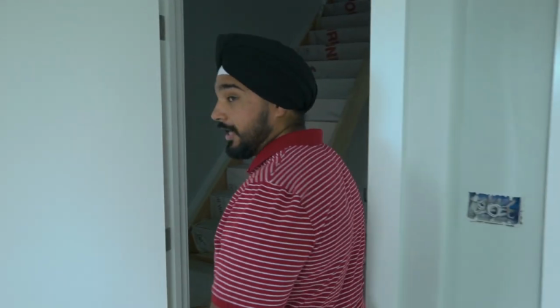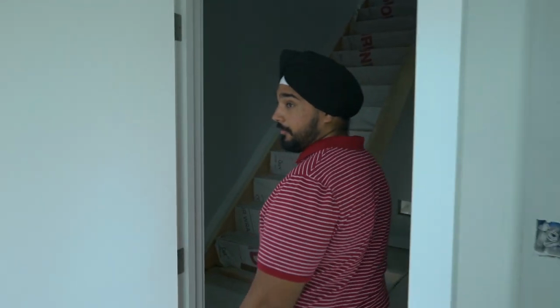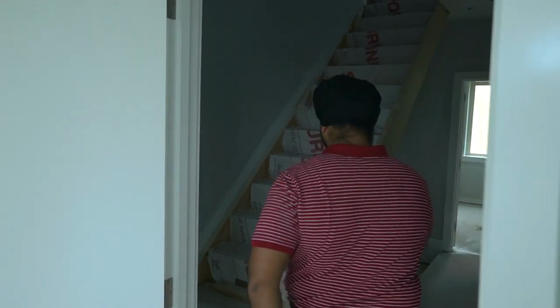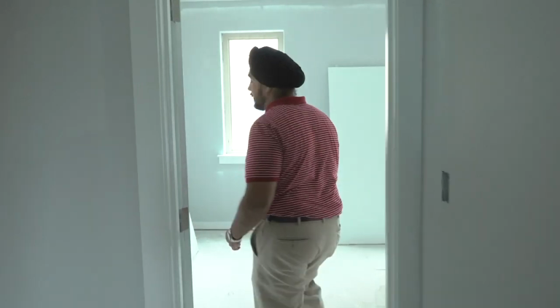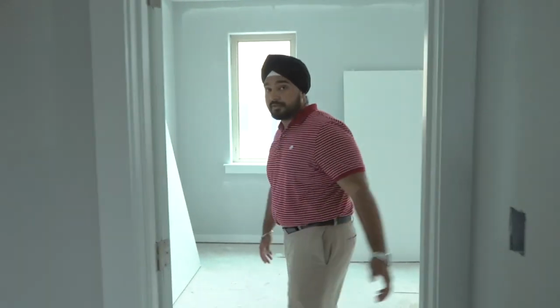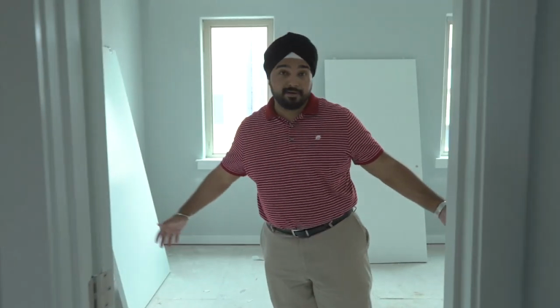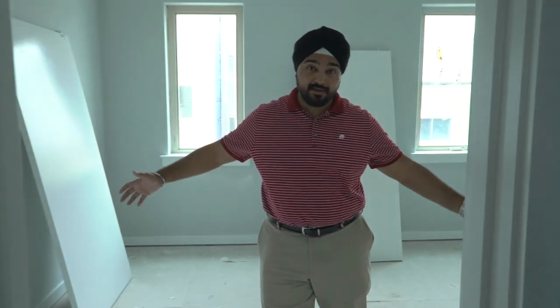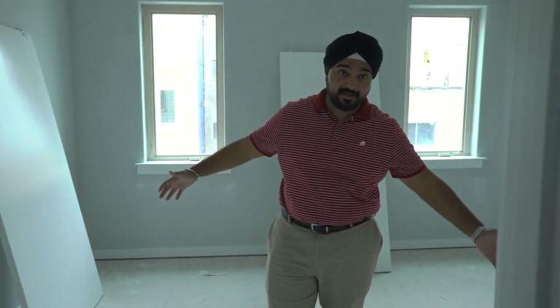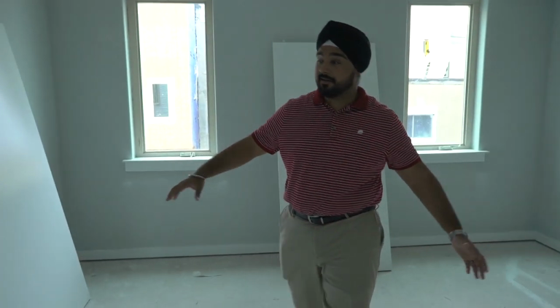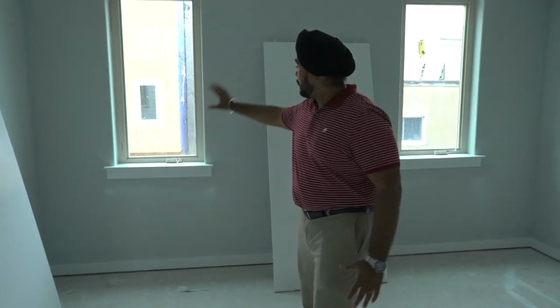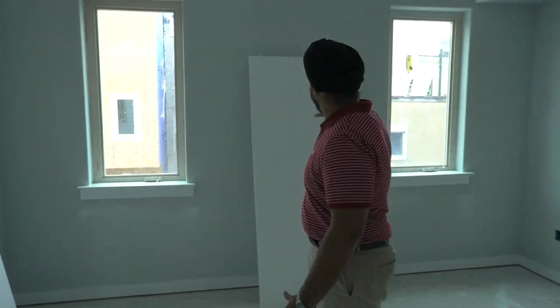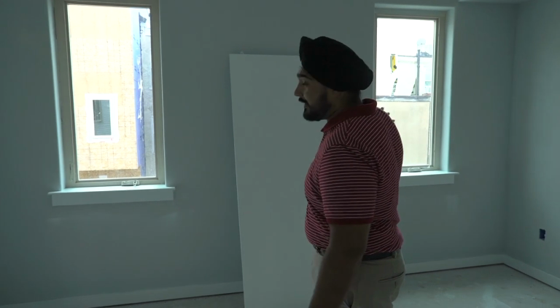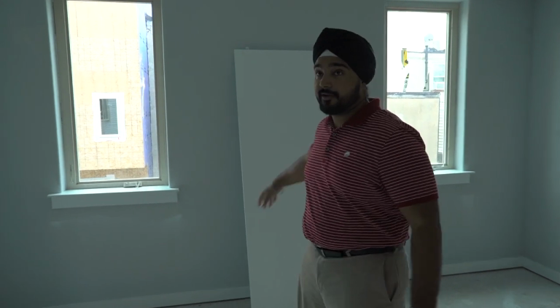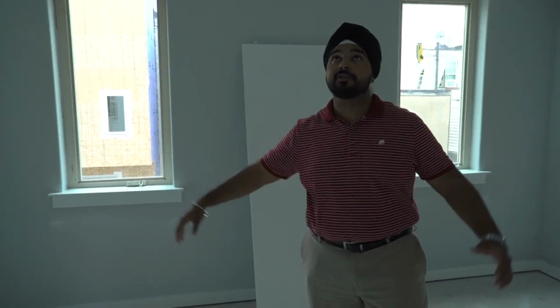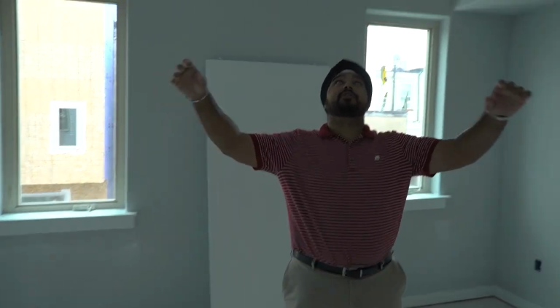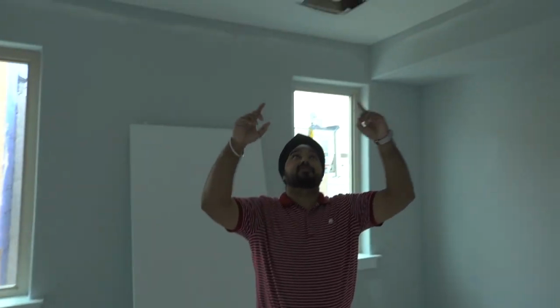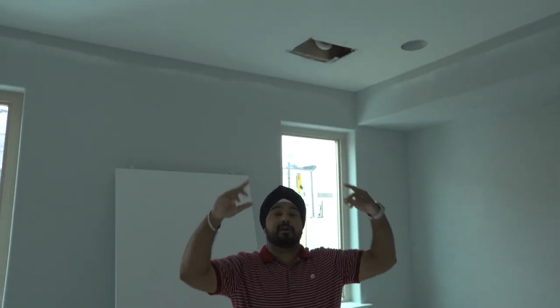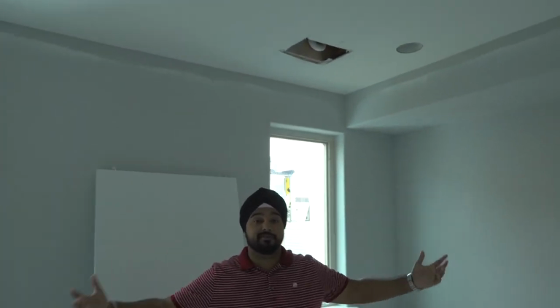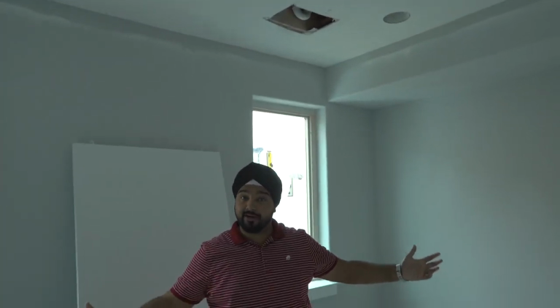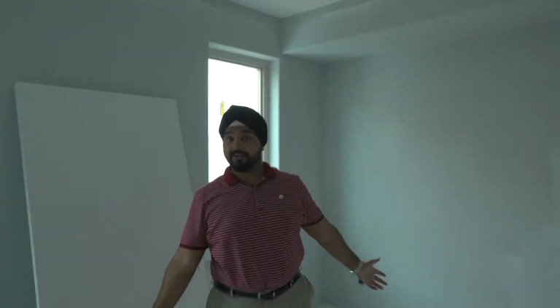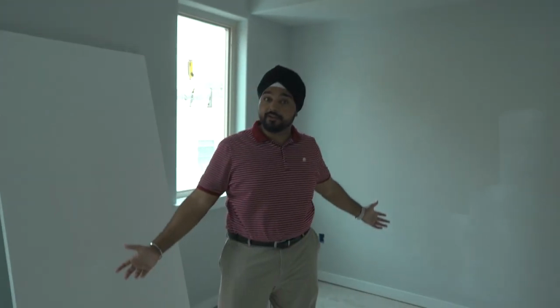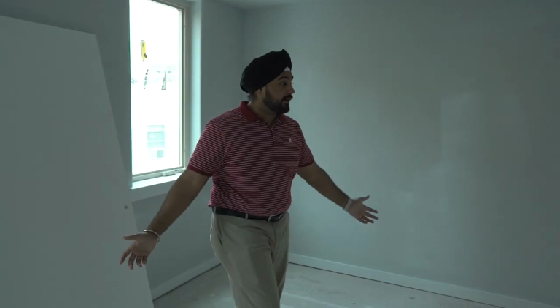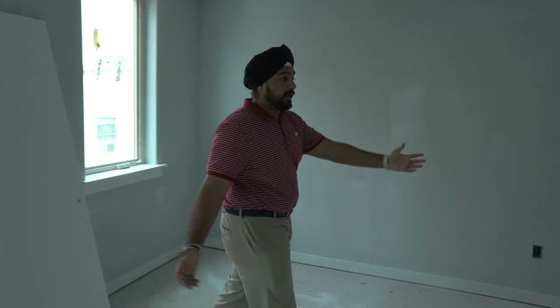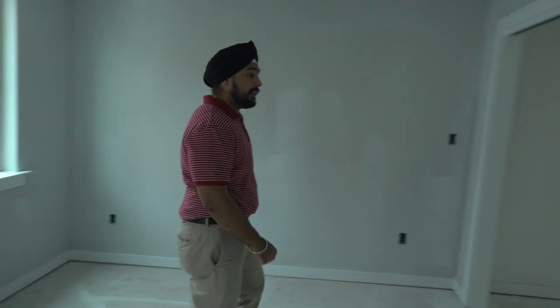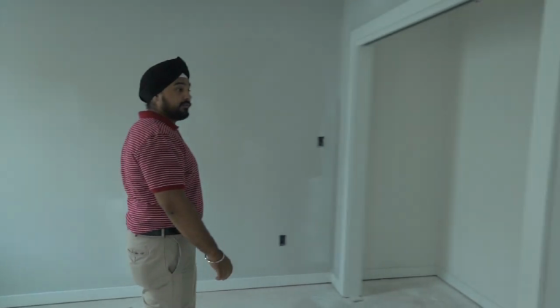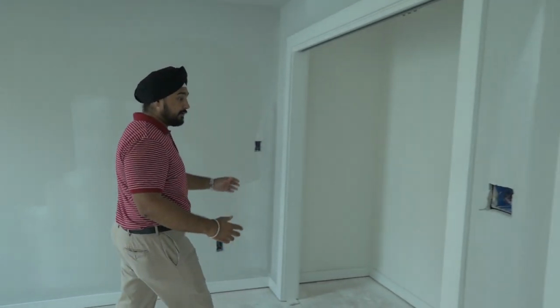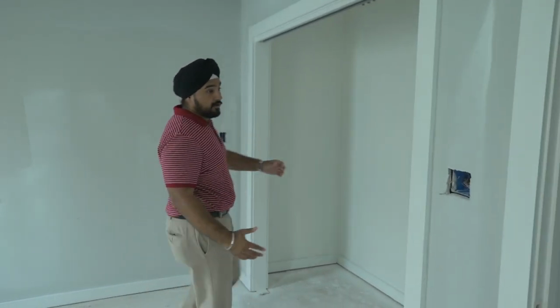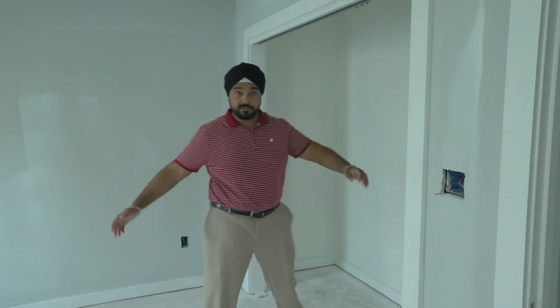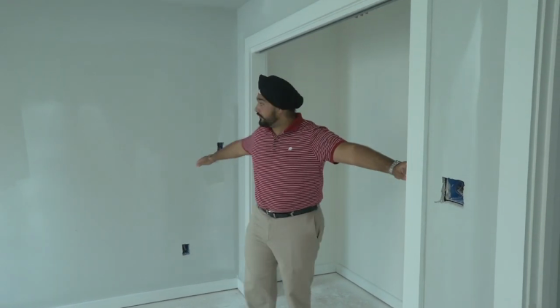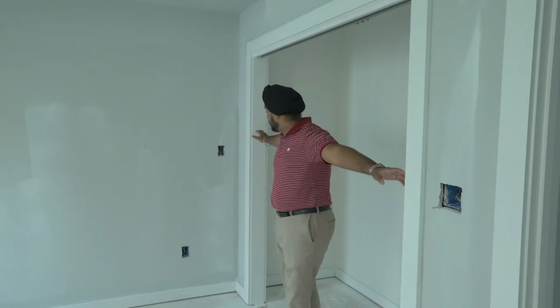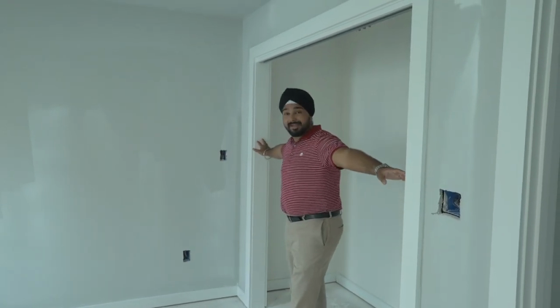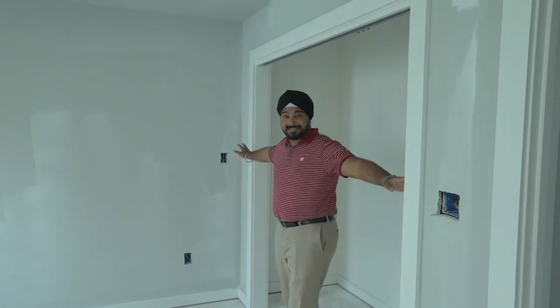Let's check out another bedroom — similar in design and style. Nice-sized windows. You have a junction box to put a fan or a chandelier. Again, lots of room for storage and big closets.